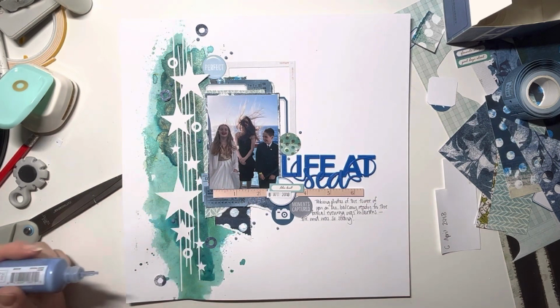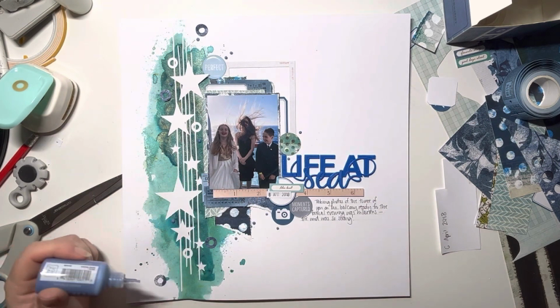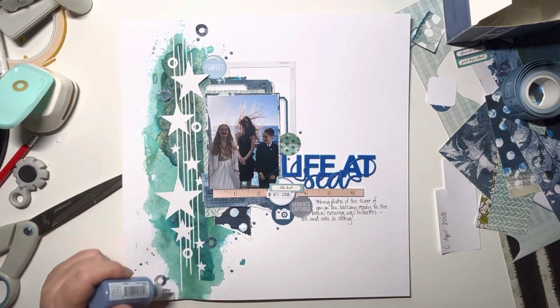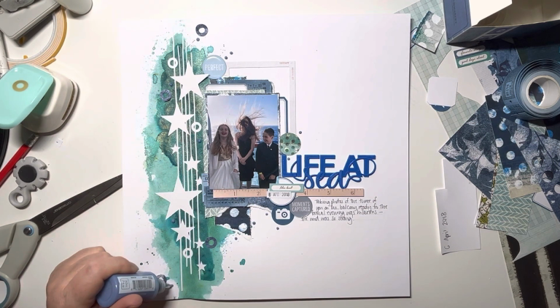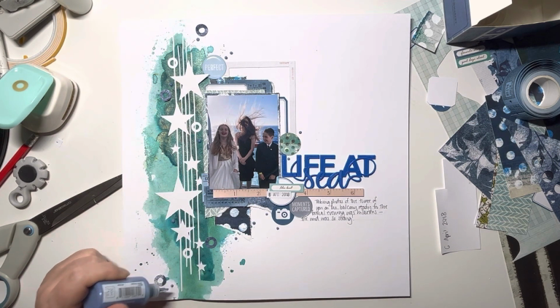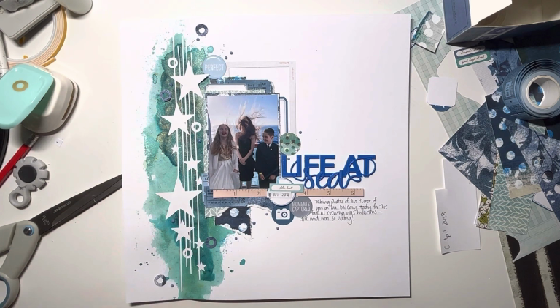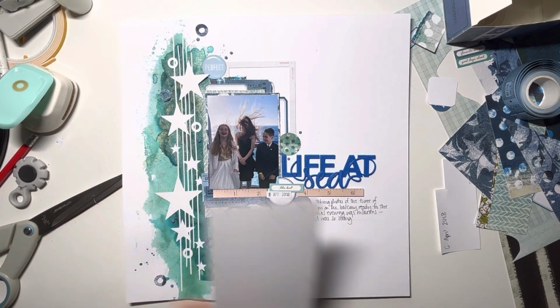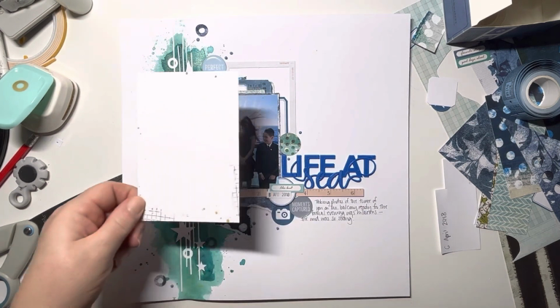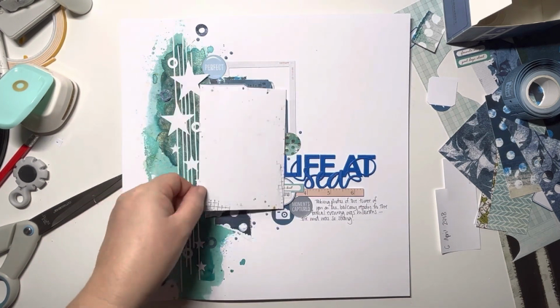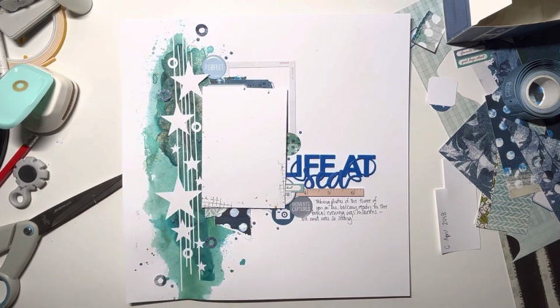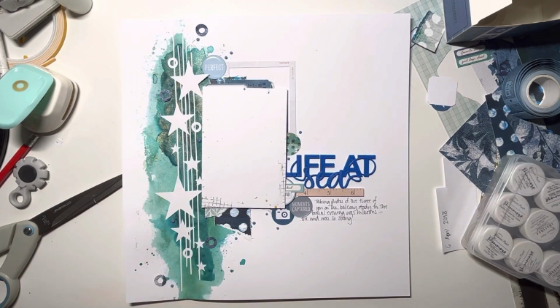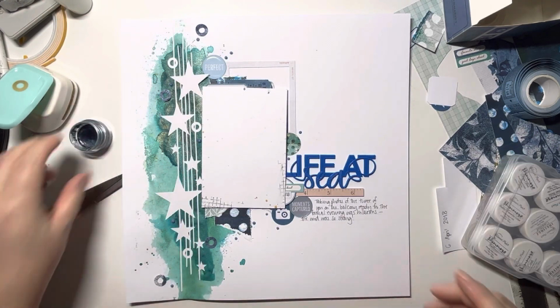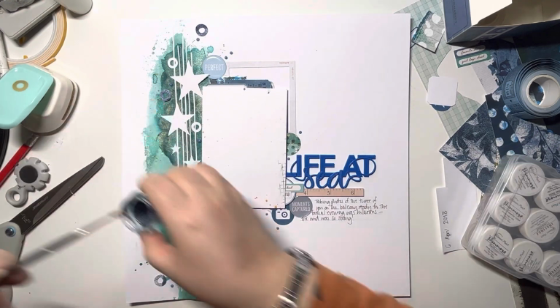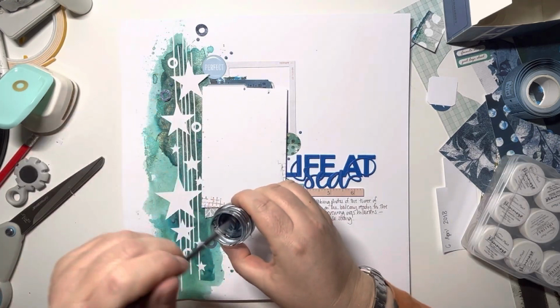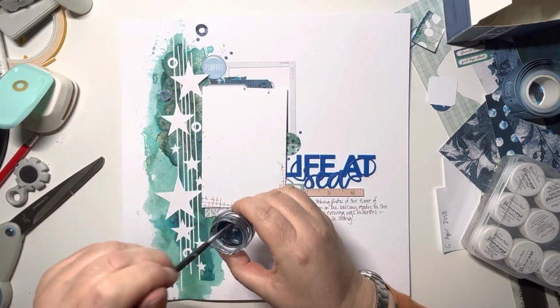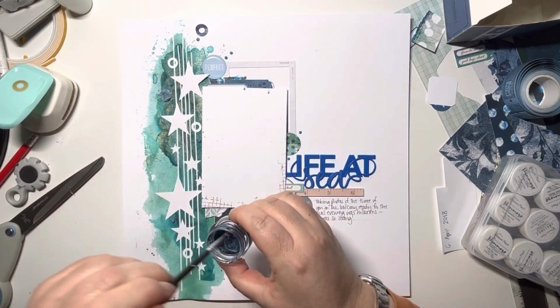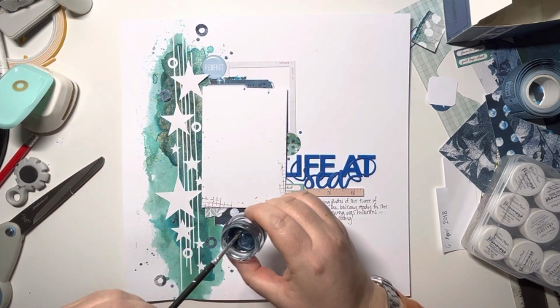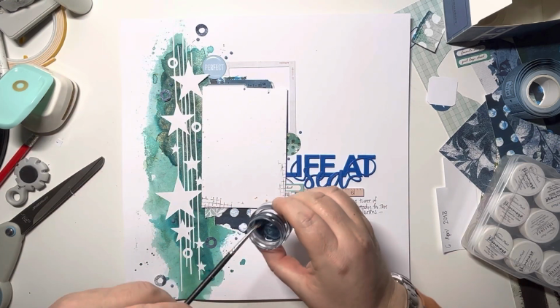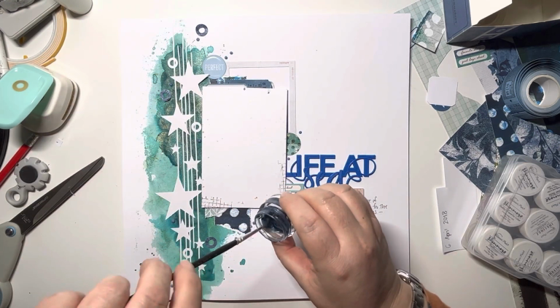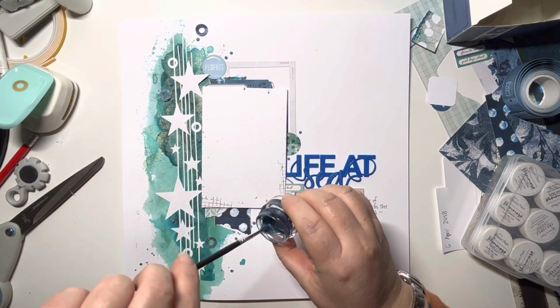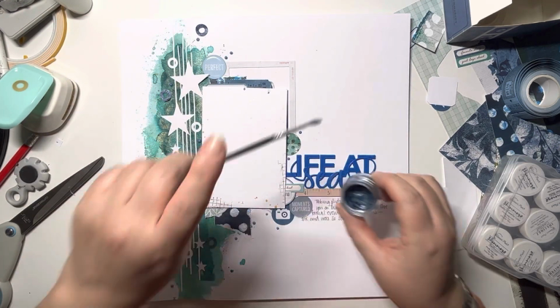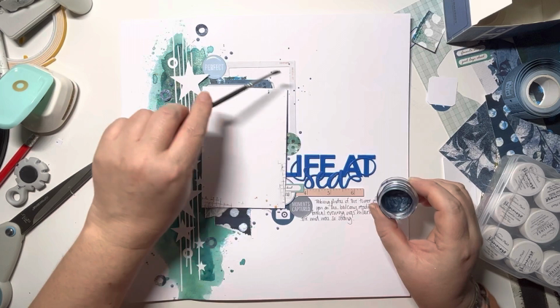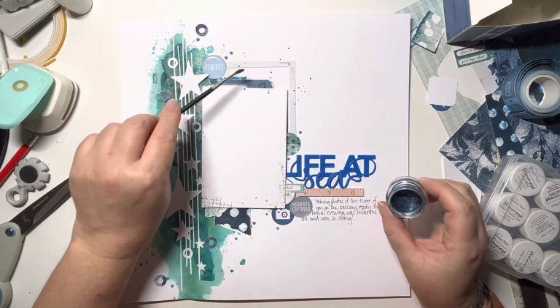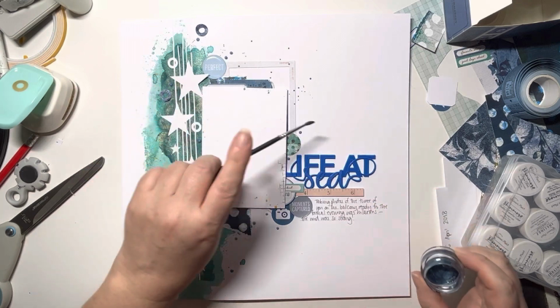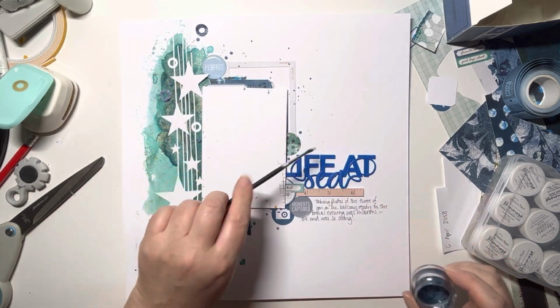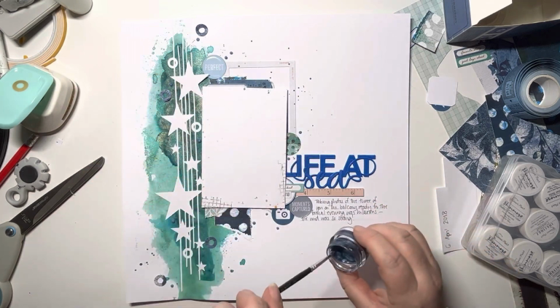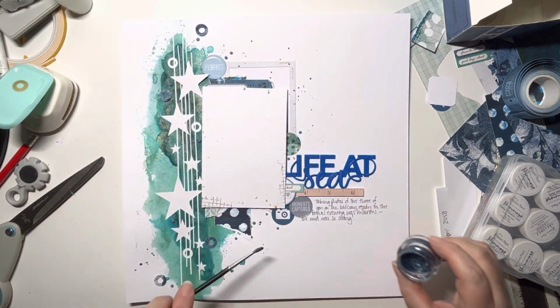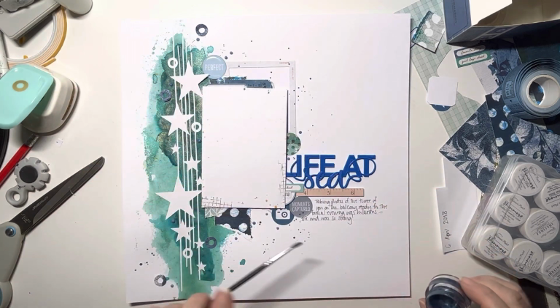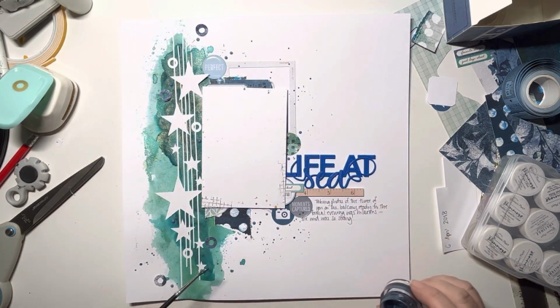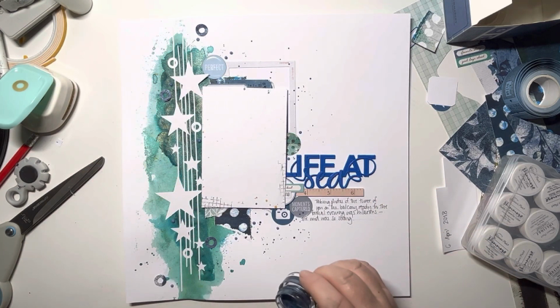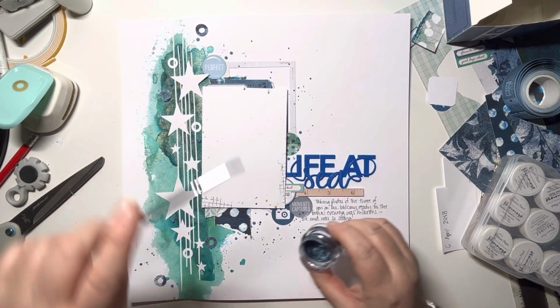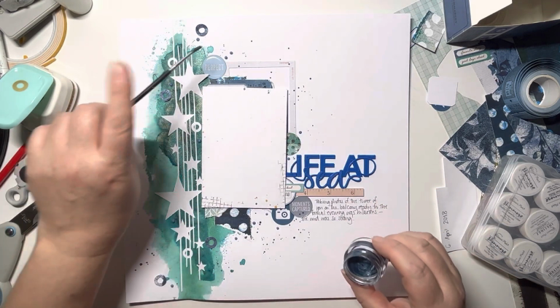Thank you so much for joining me today. I really hope you've enjoyed this layout — it was great using that cut file from Amelia. Do check them out. I'll leave the link below to Hey Little Magpie where you can download these pieces. Thanks again, see you soon!